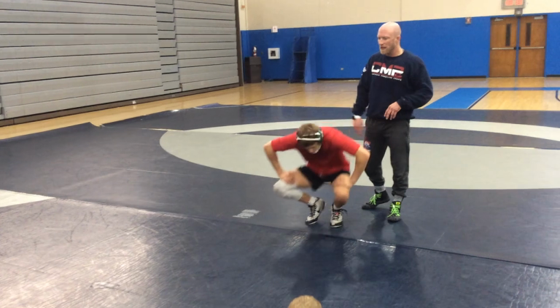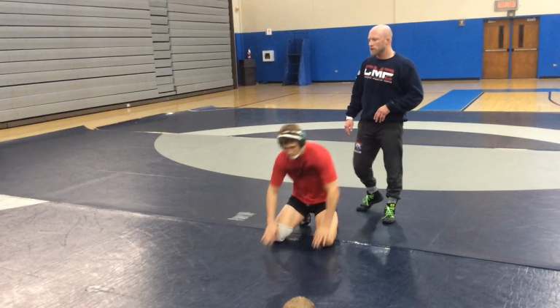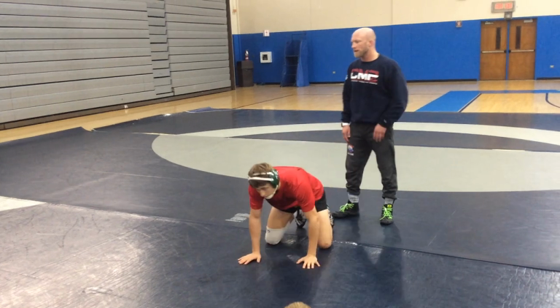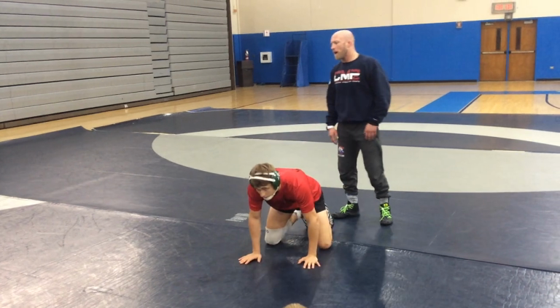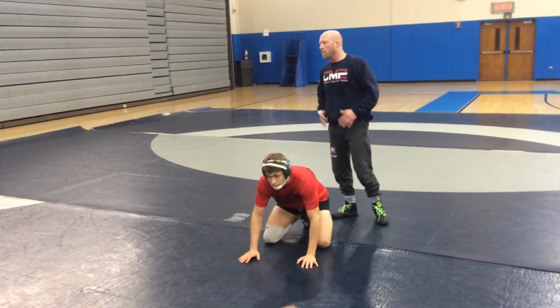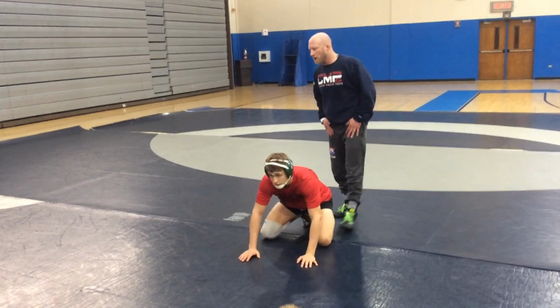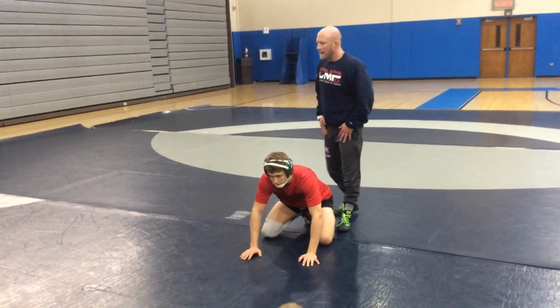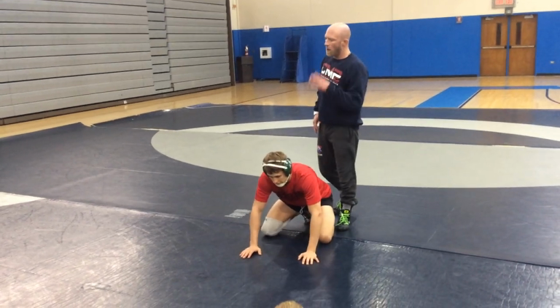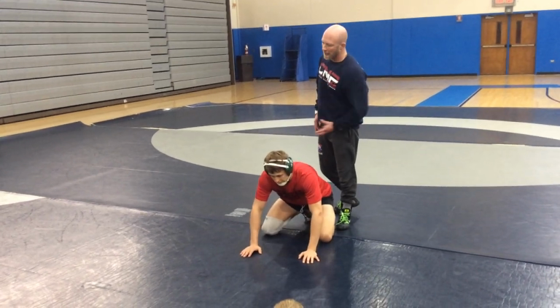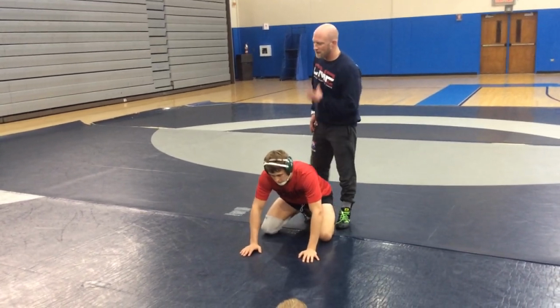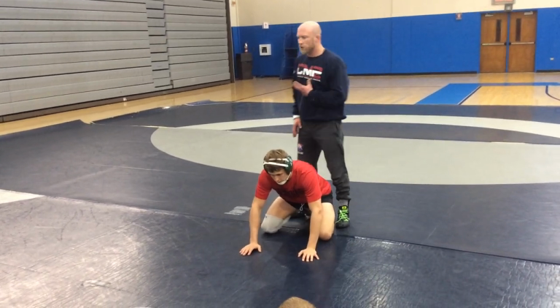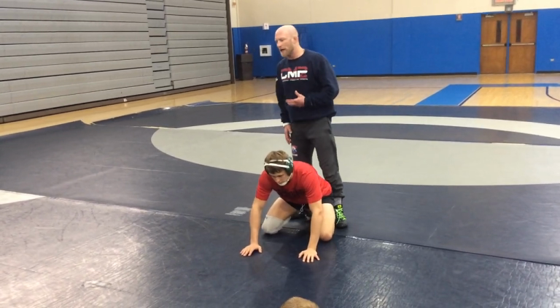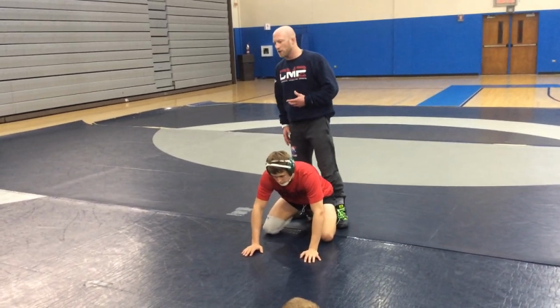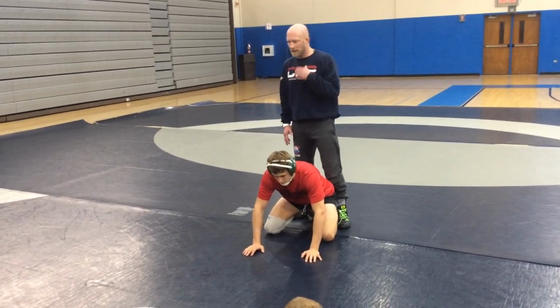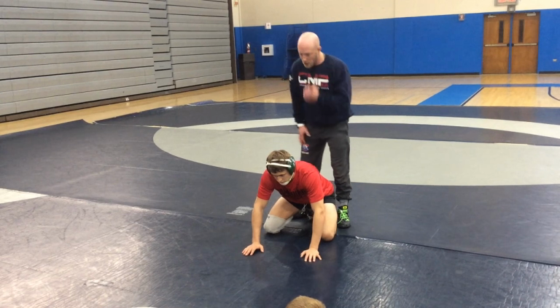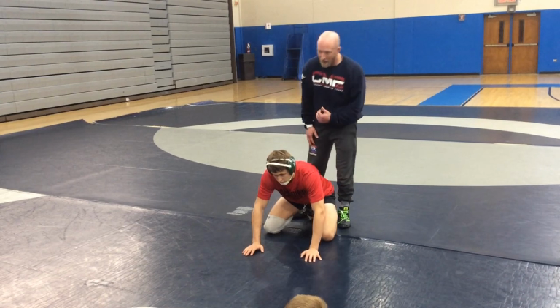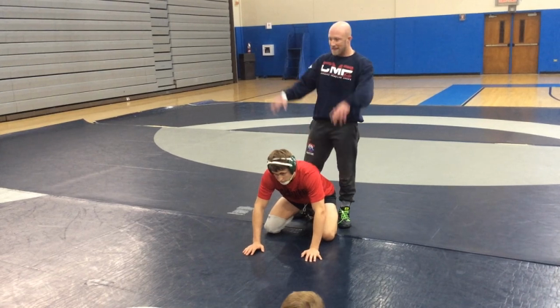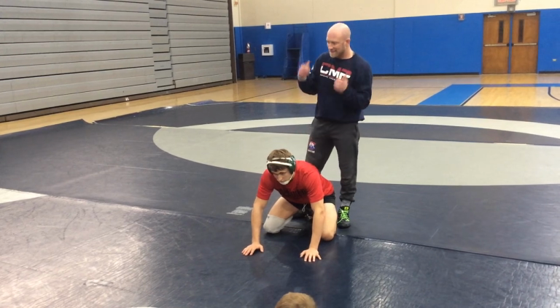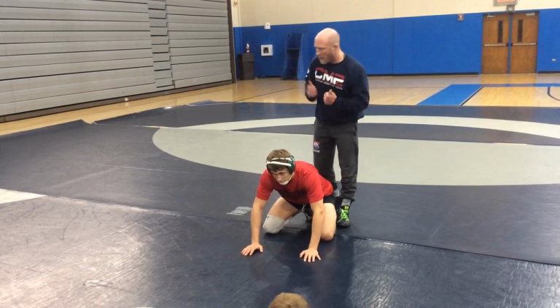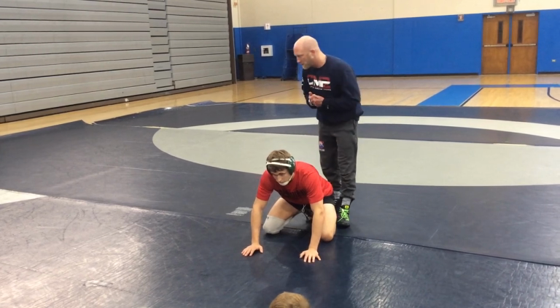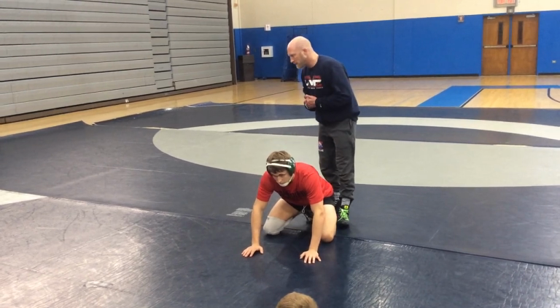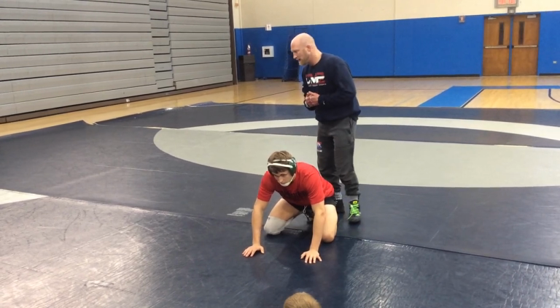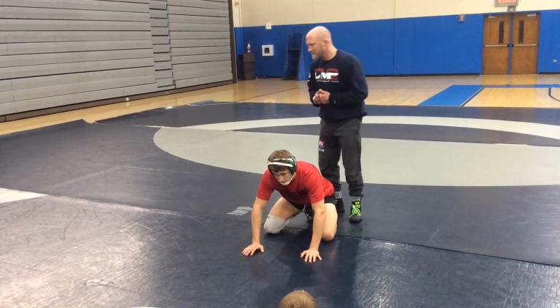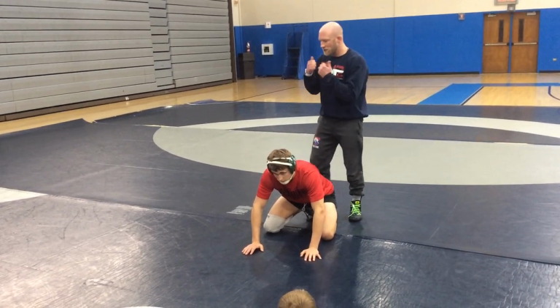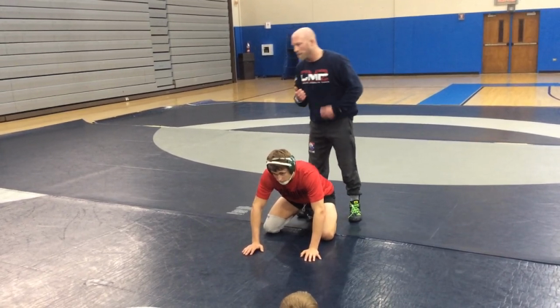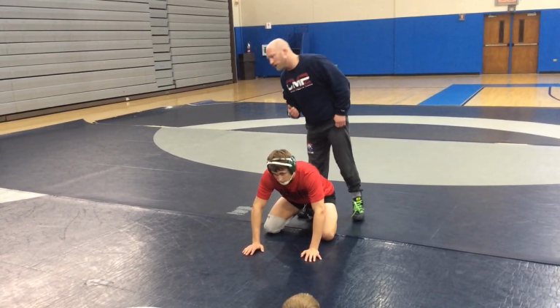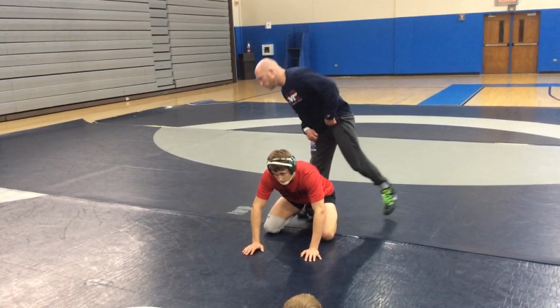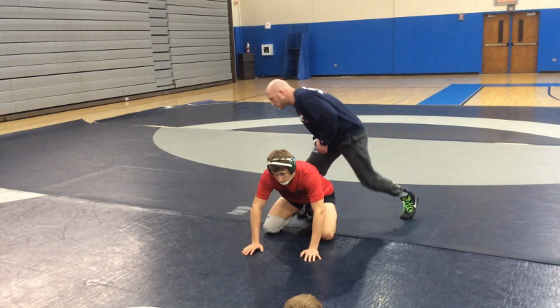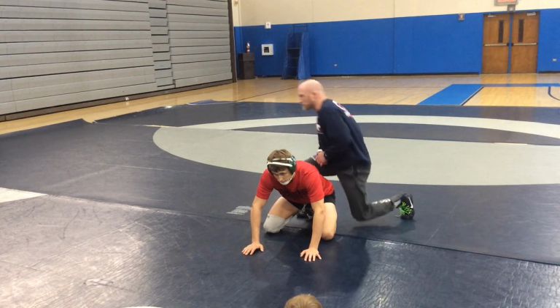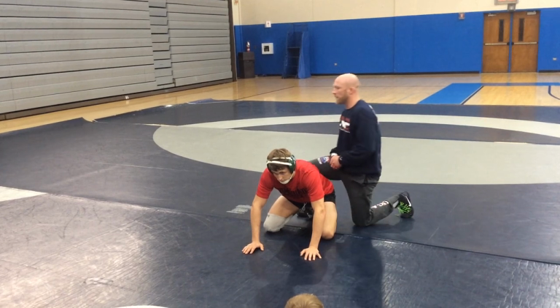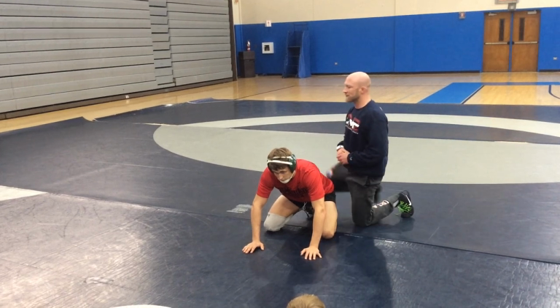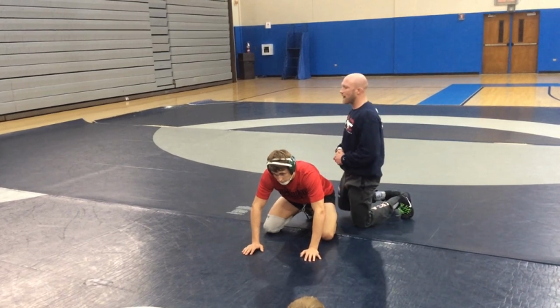I want you to start thinking about momentum and how it plays into what you're trying to do. Because the crab ride is a setup — it's not just a move that we use to turn people. It's a setup.